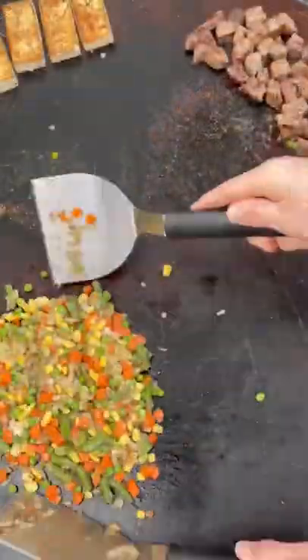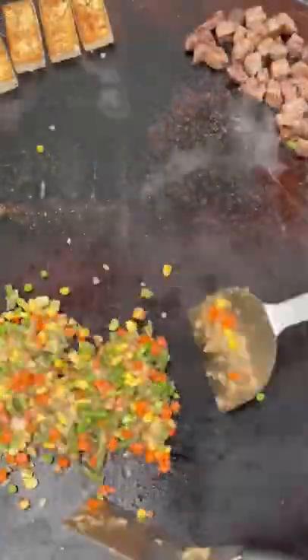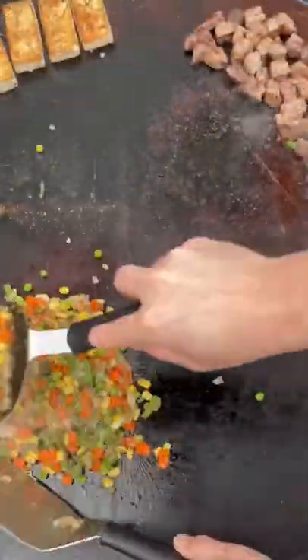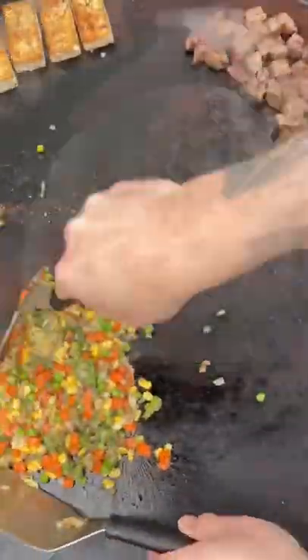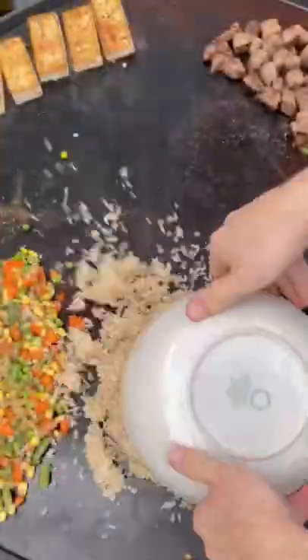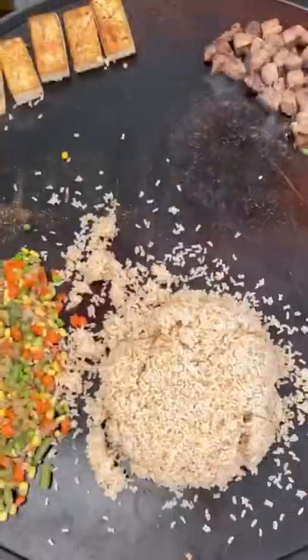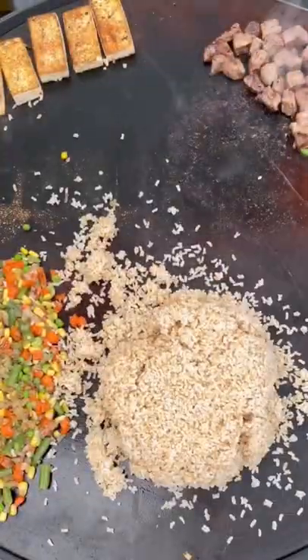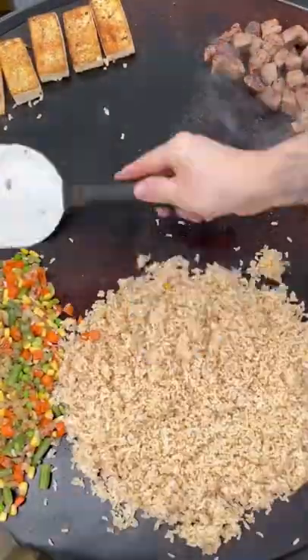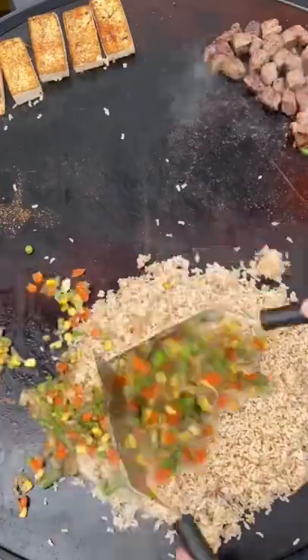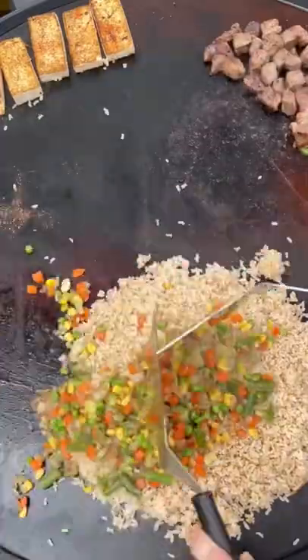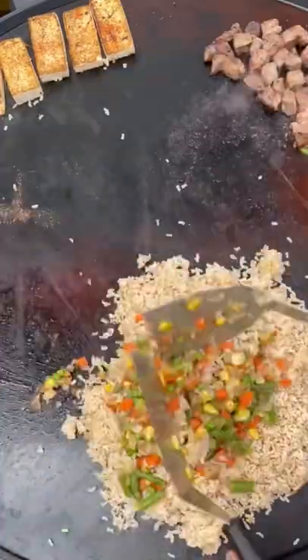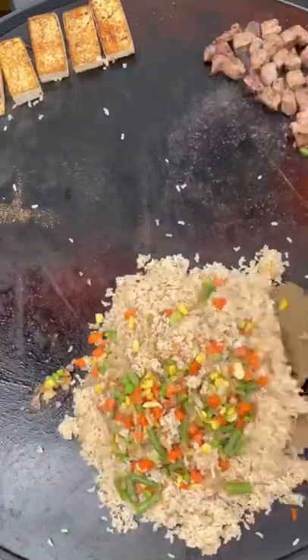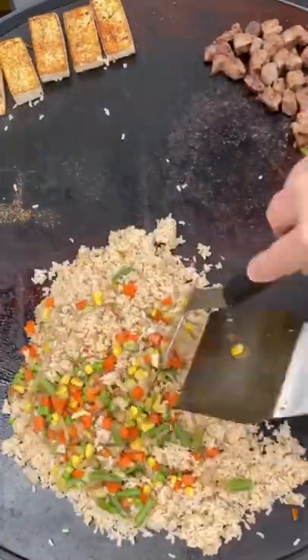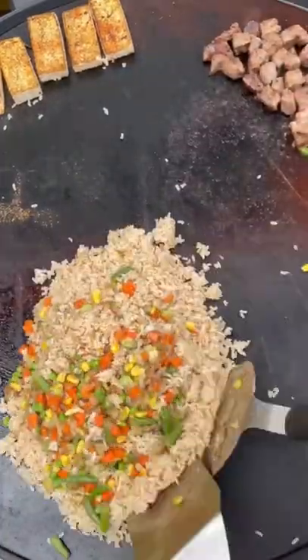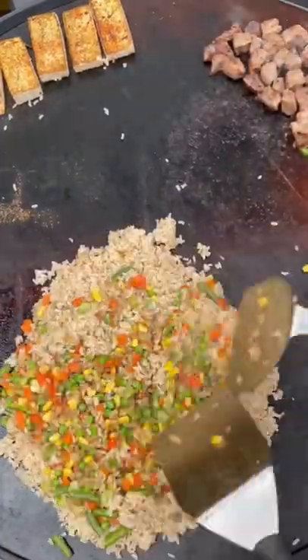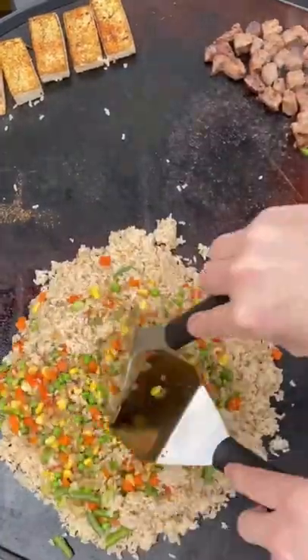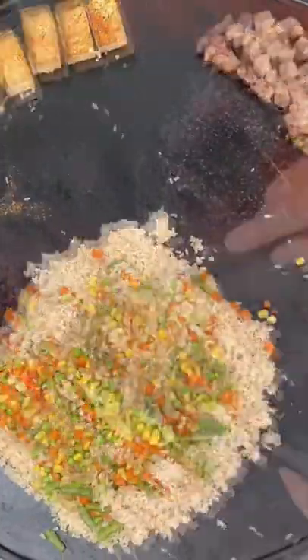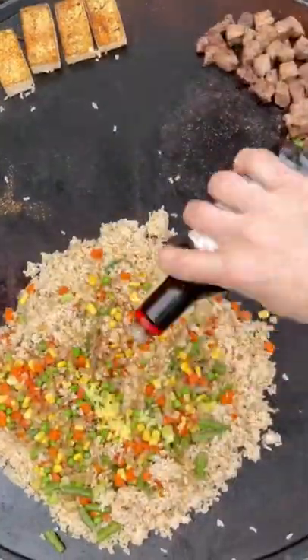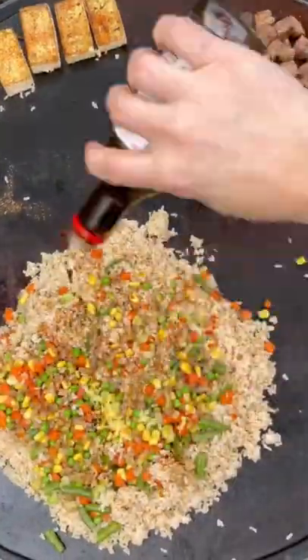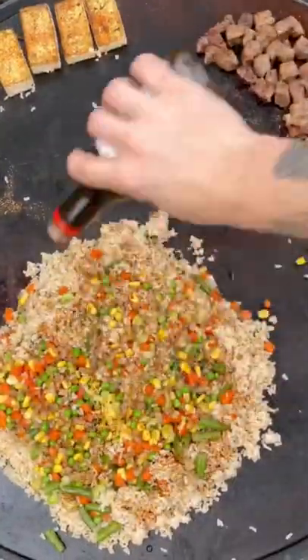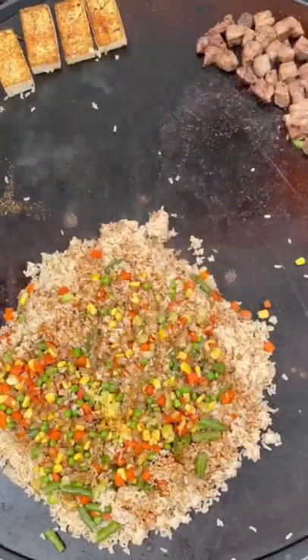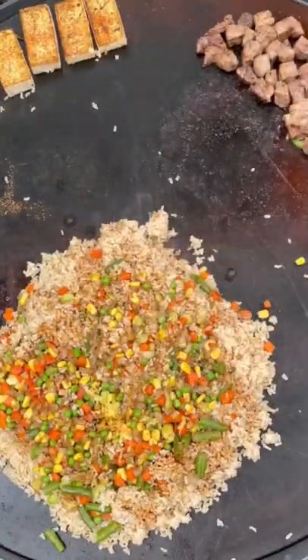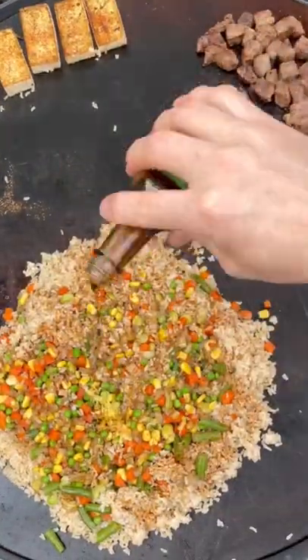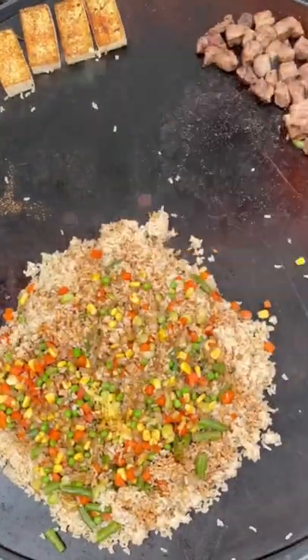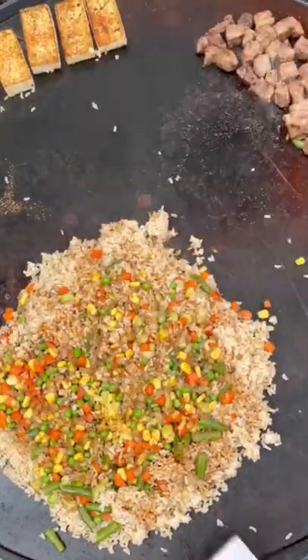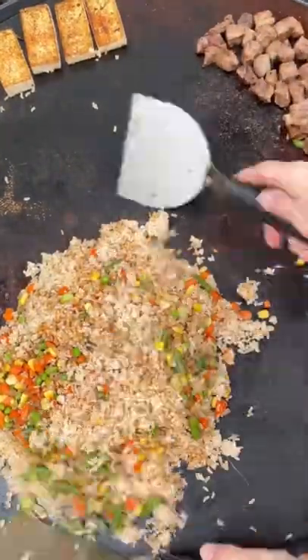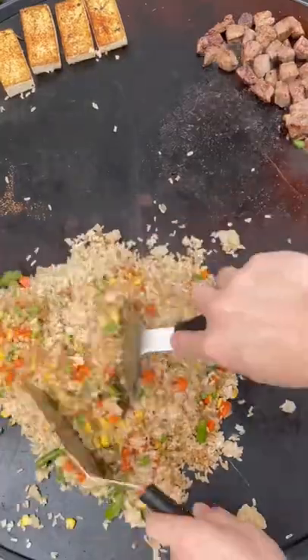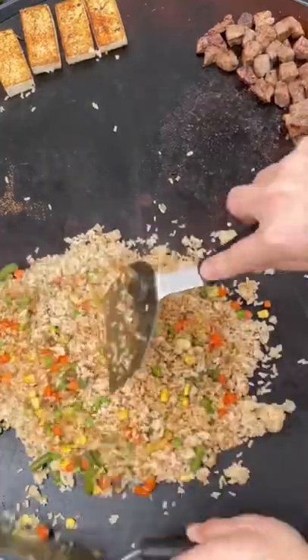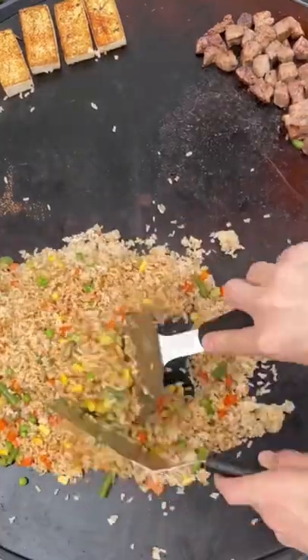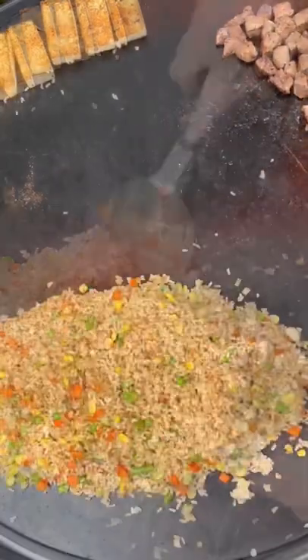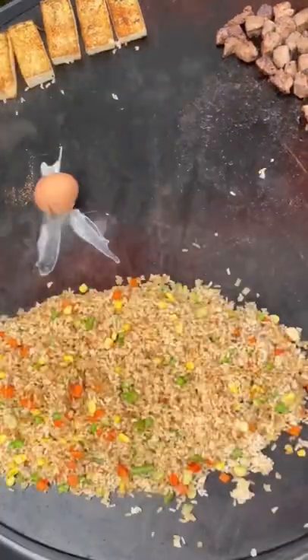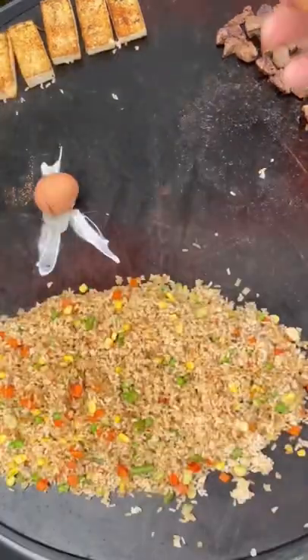Once we get those all mixed up, we go with our pre-cooked brown rice, mix it all together, and then start with our liquids. That's three tablespoons of soy sauce and one tablespoon of sesame oil.